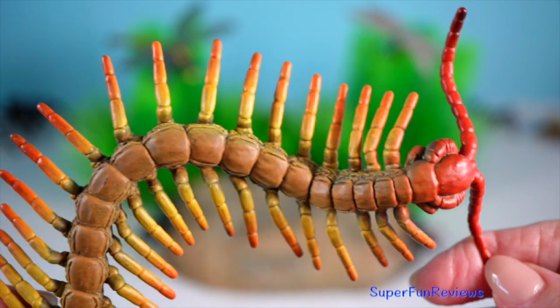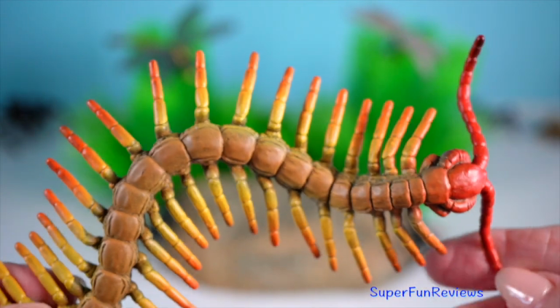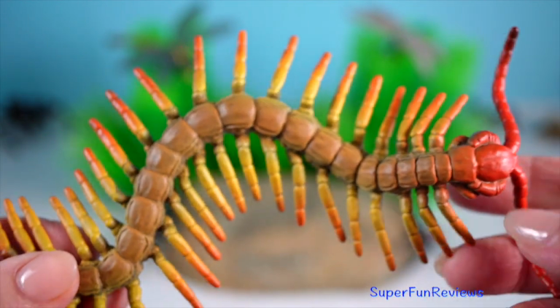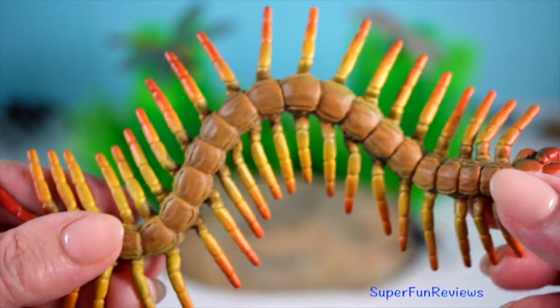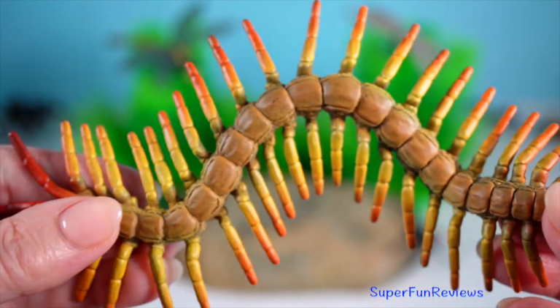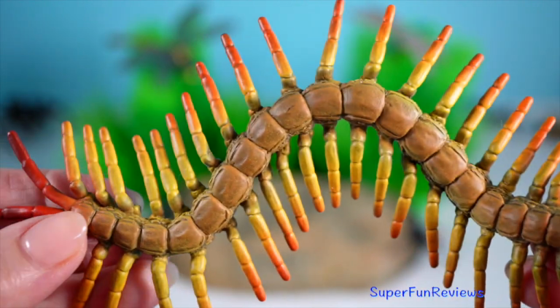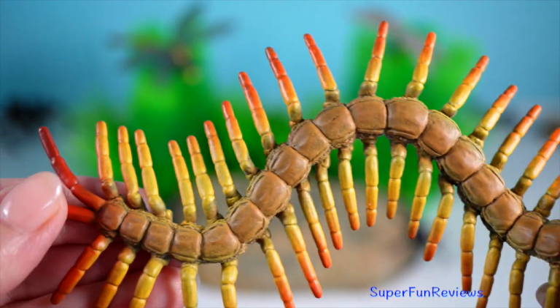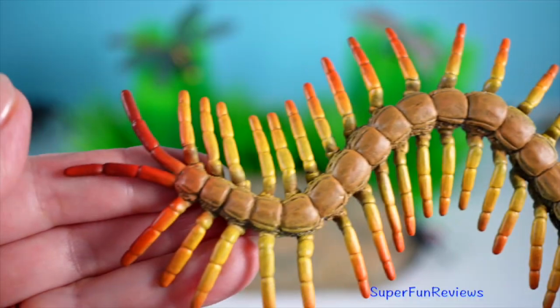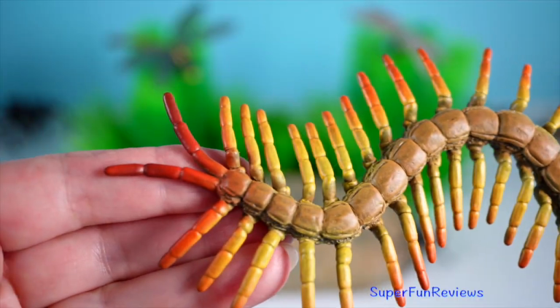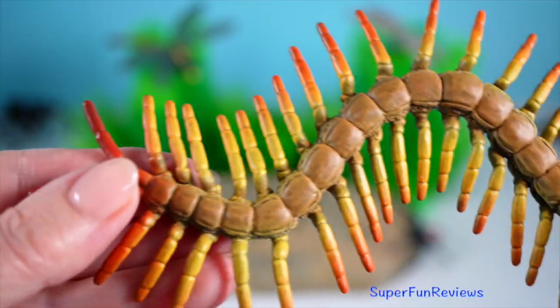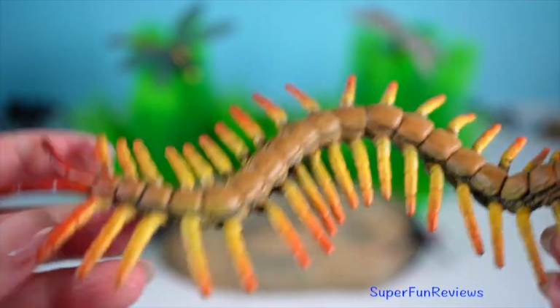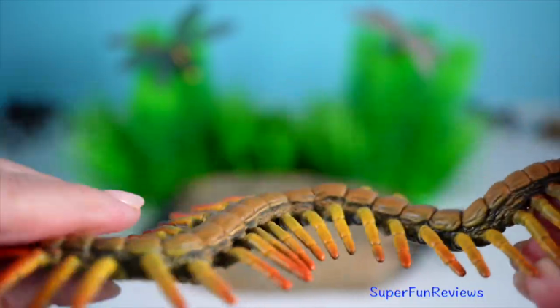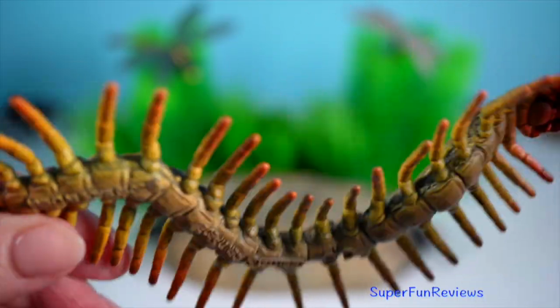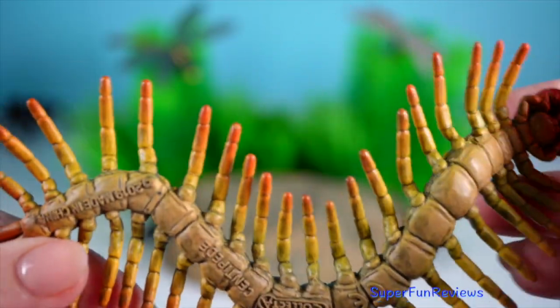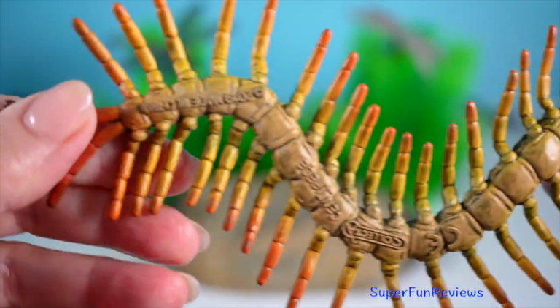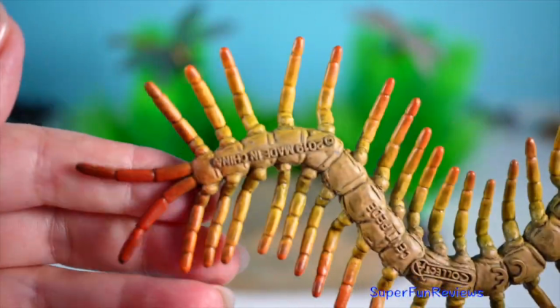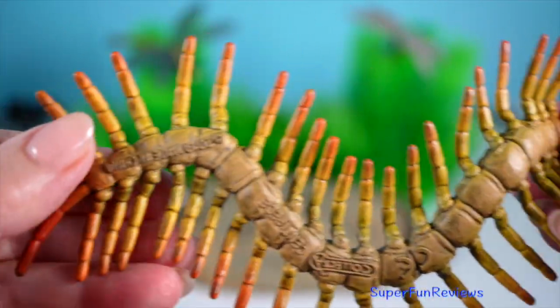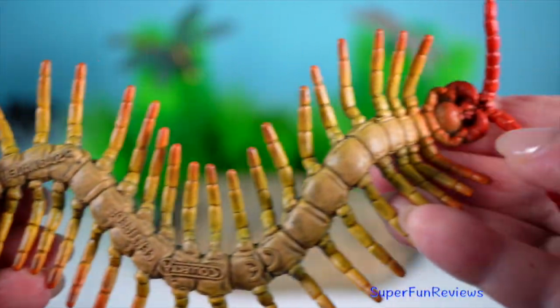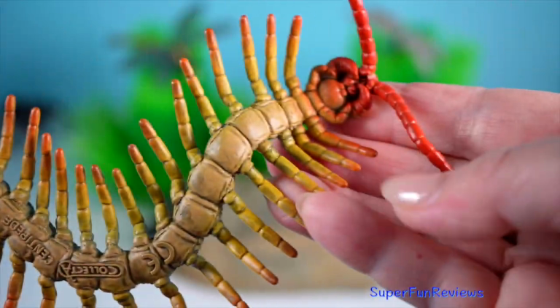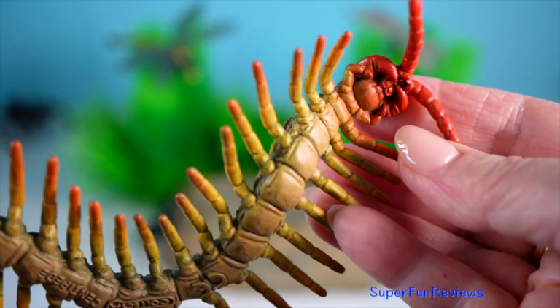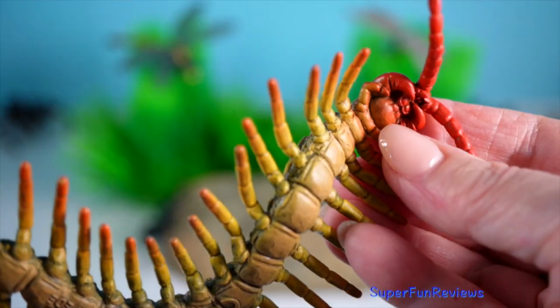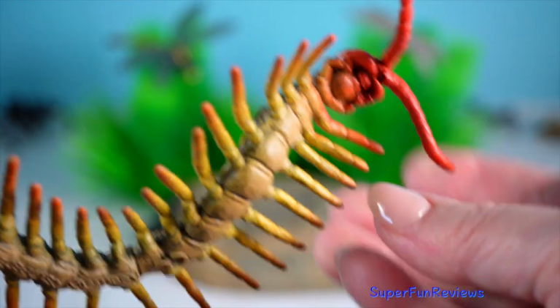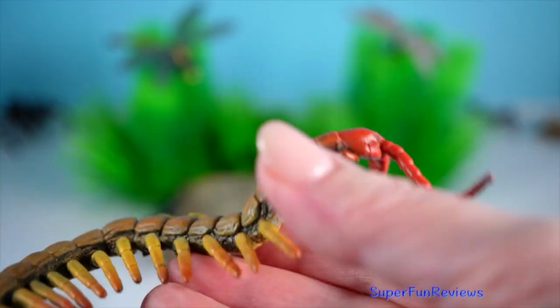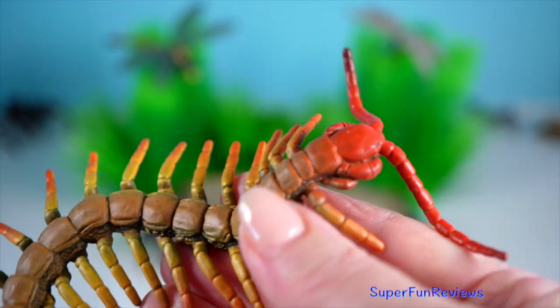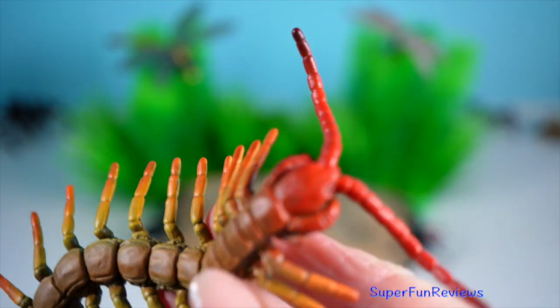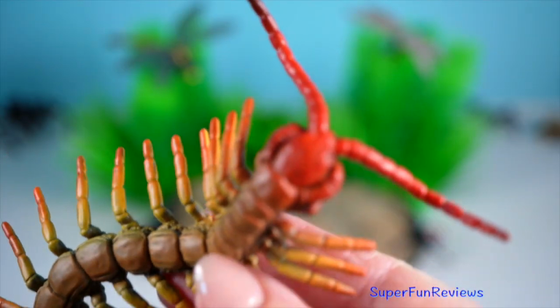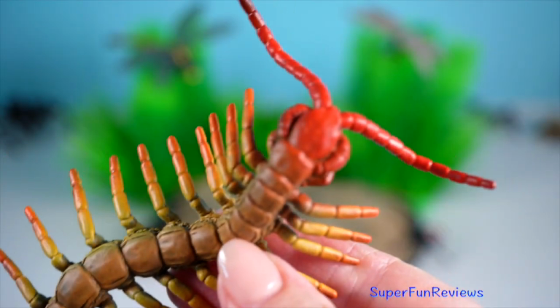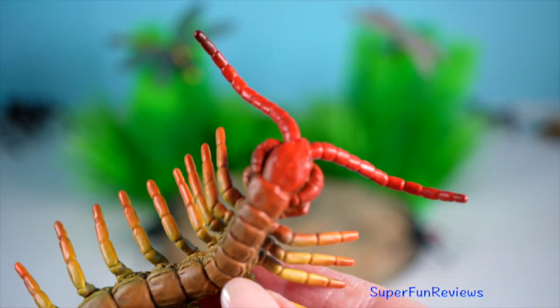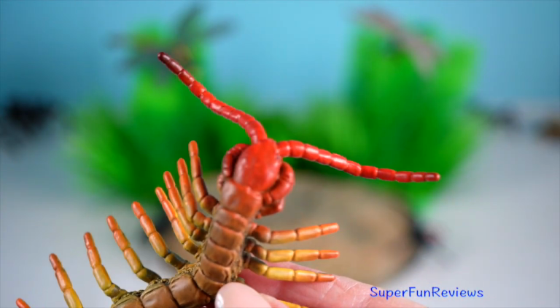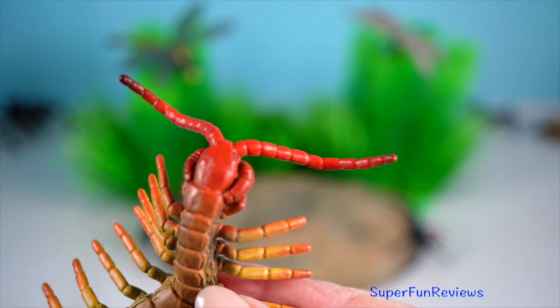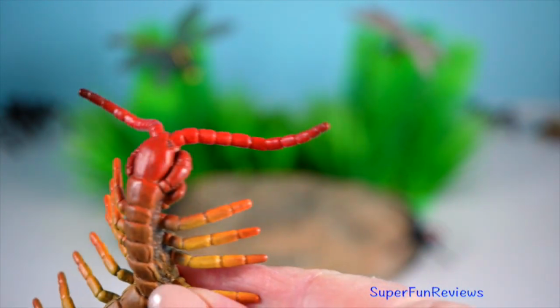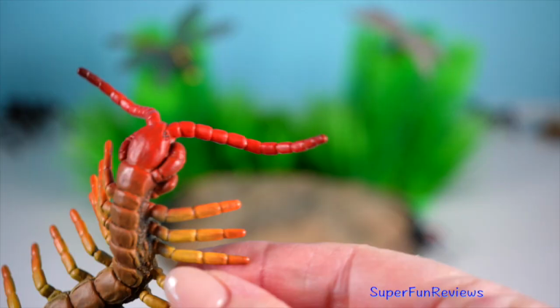Centipede — they are elongated arthropods with one pair of legs per body segment. They are known for their speed and venomous bites, which they use to subdue prey.